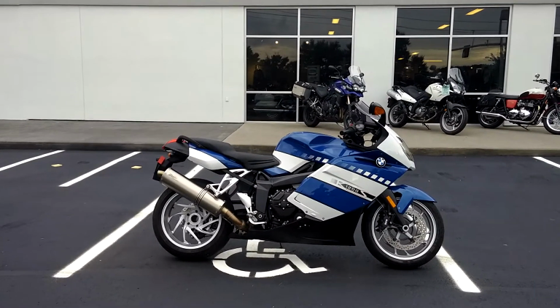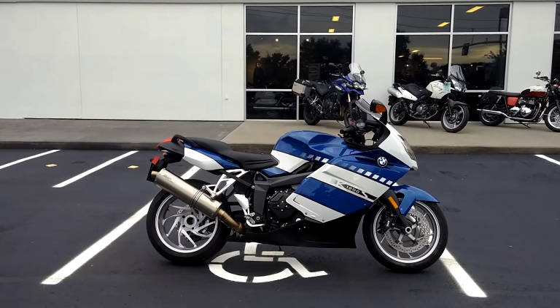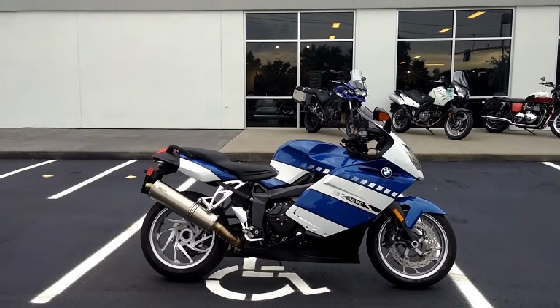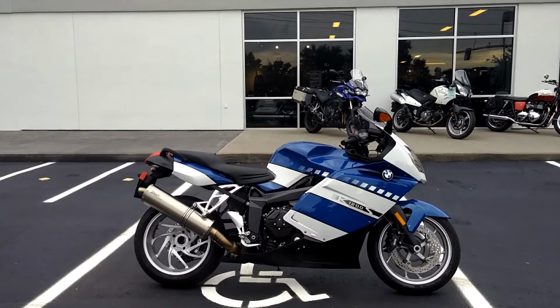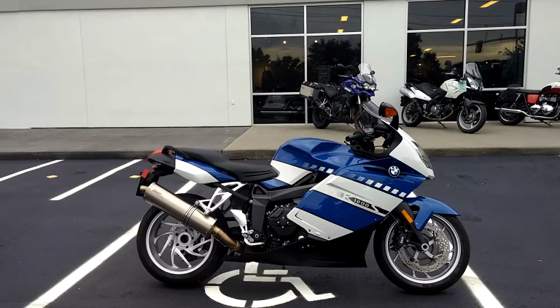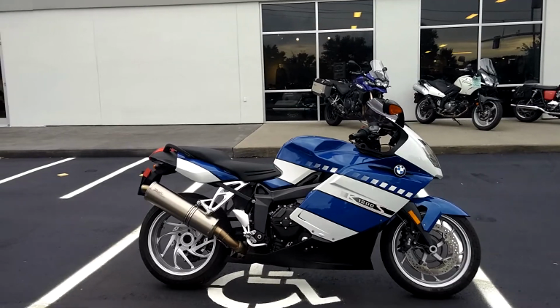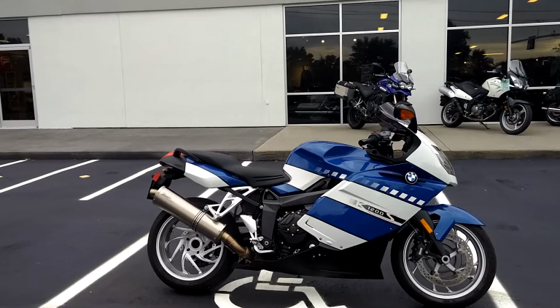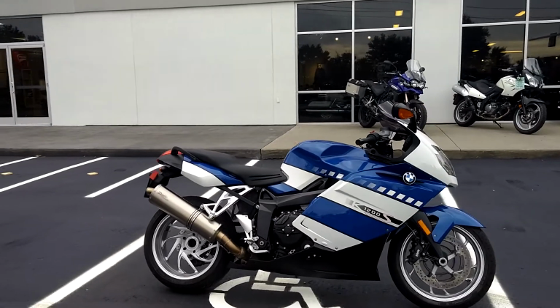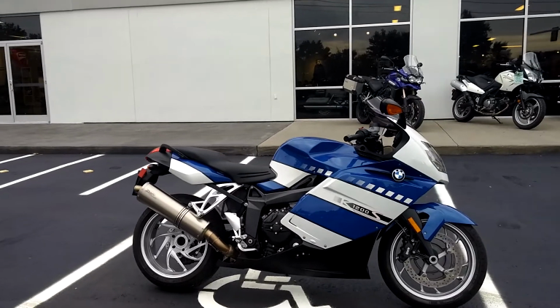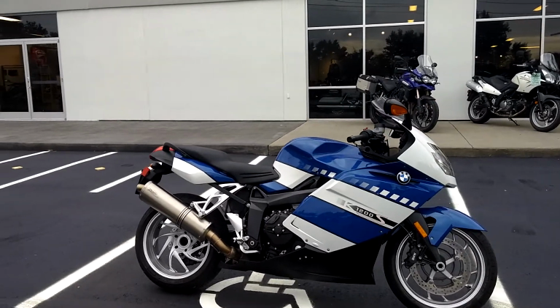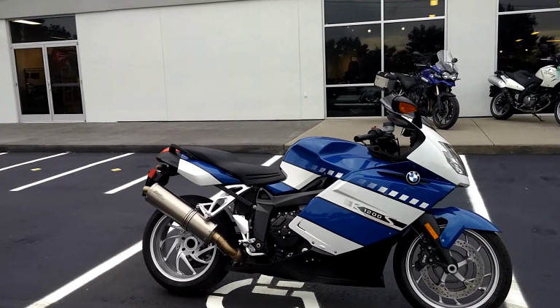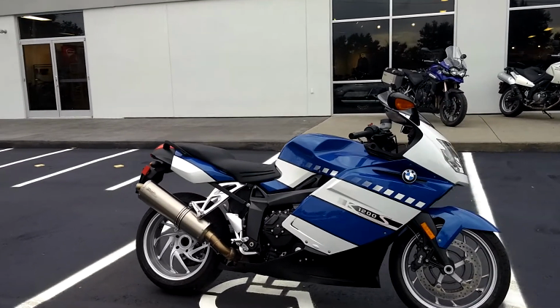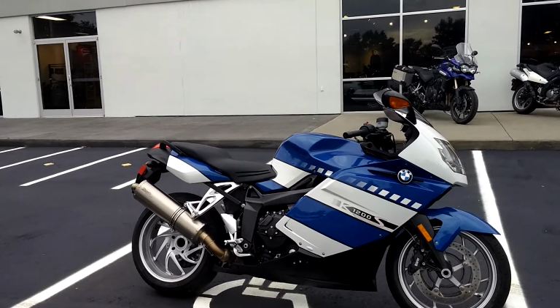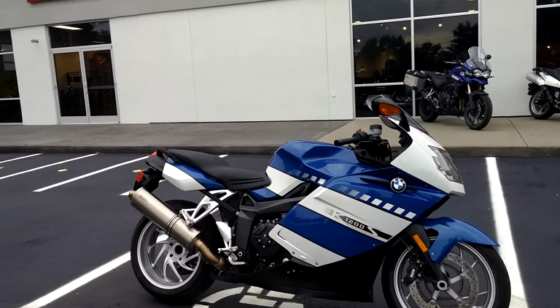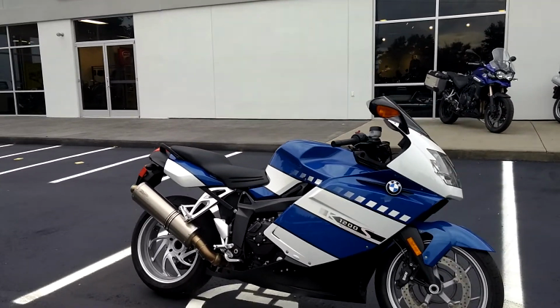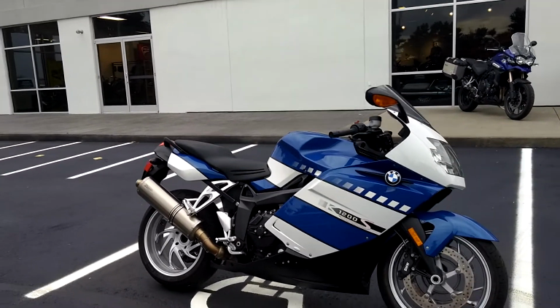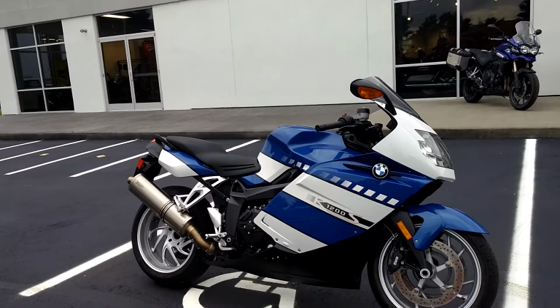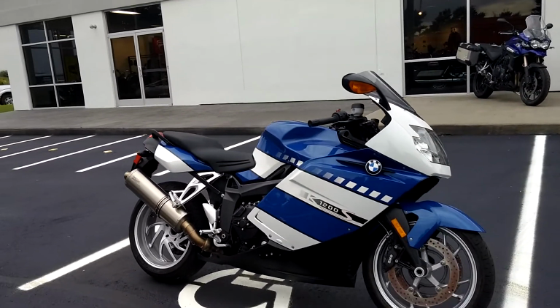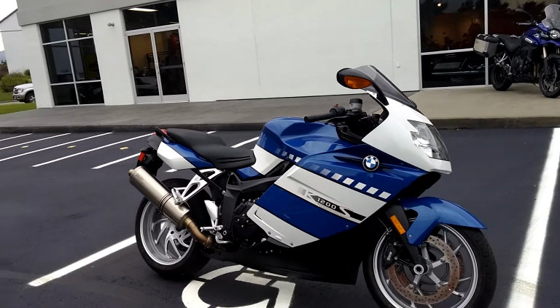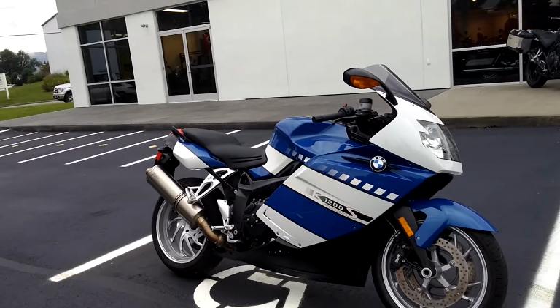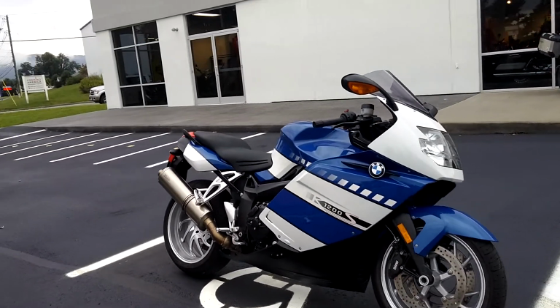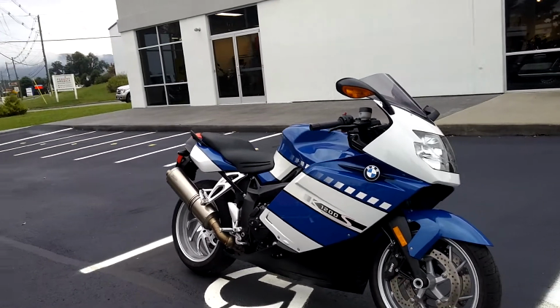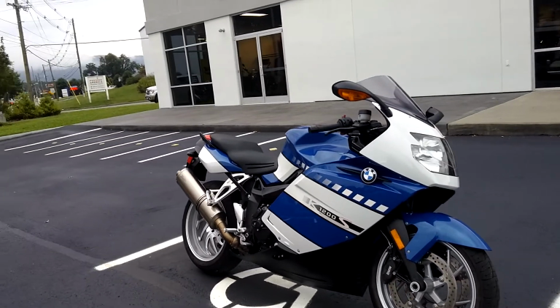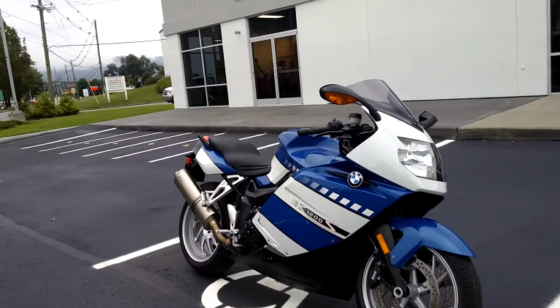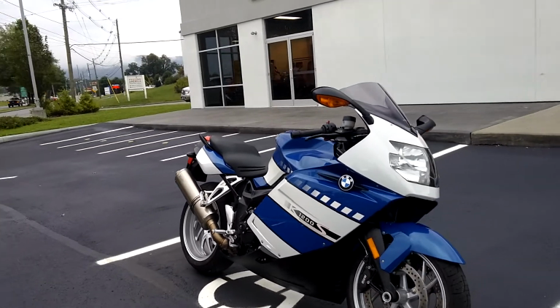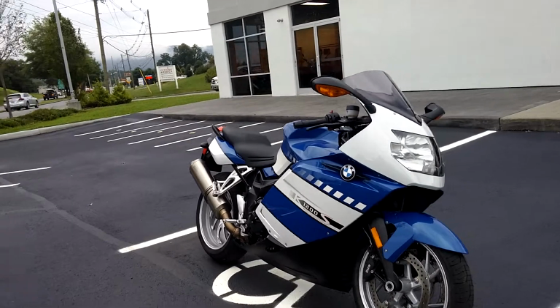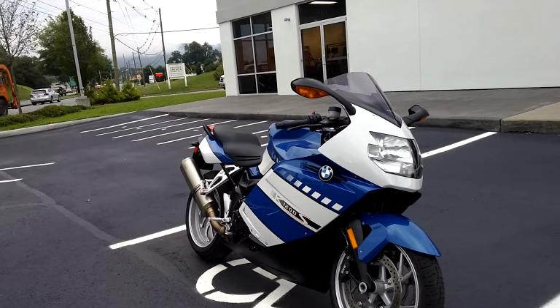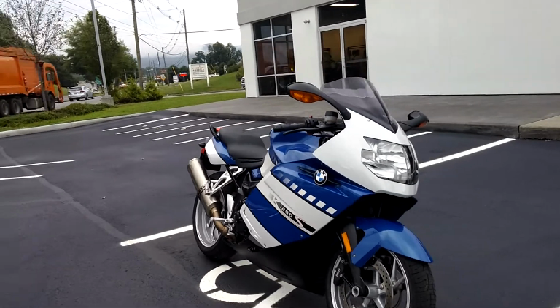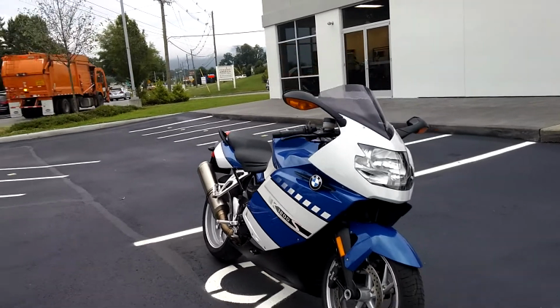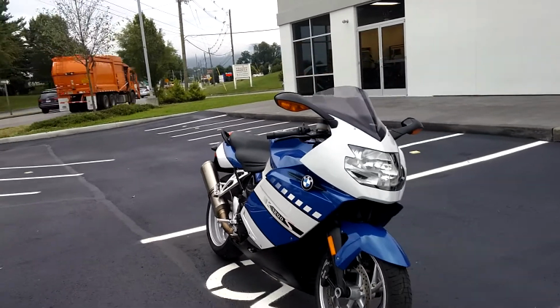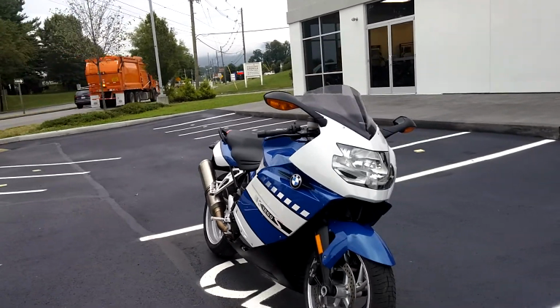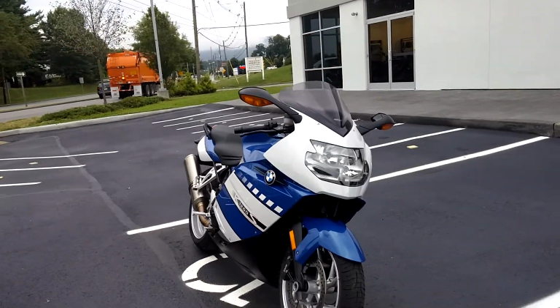This machine features a lot of good options we're going to go over. It's an extremely clean unit.